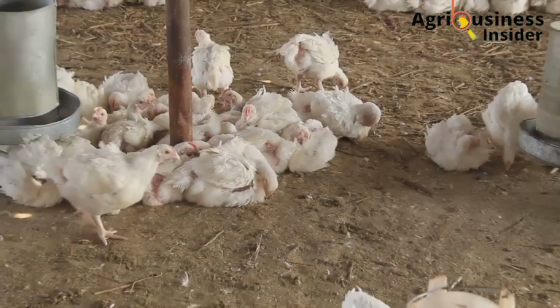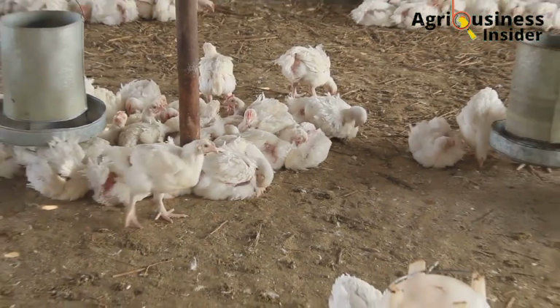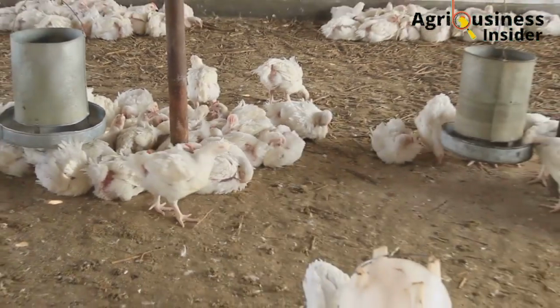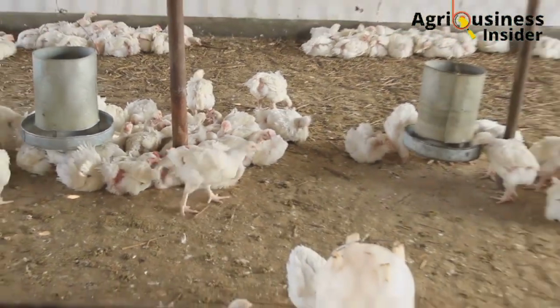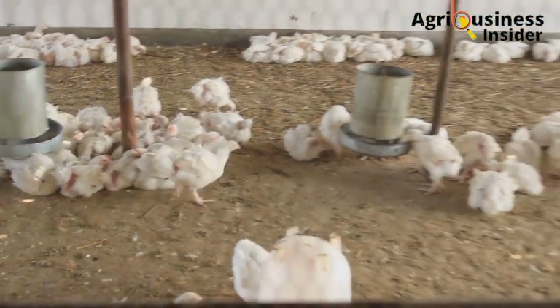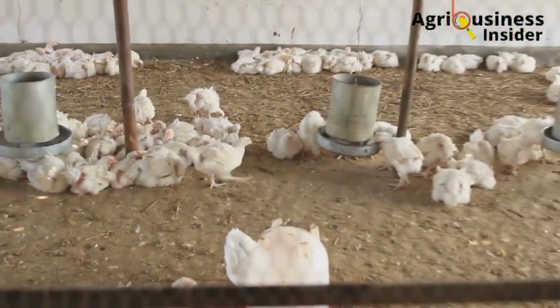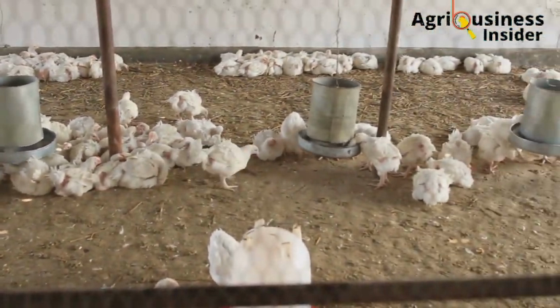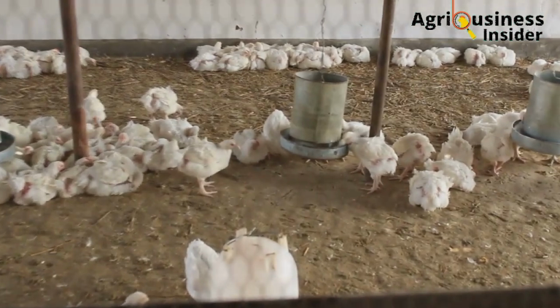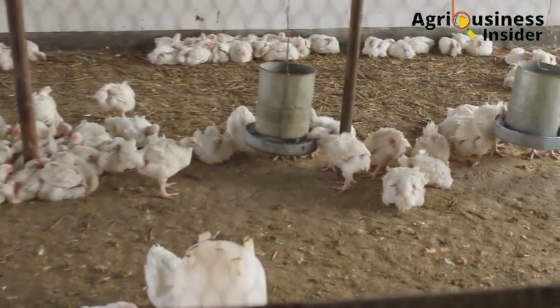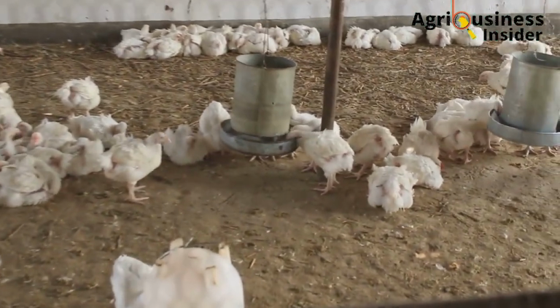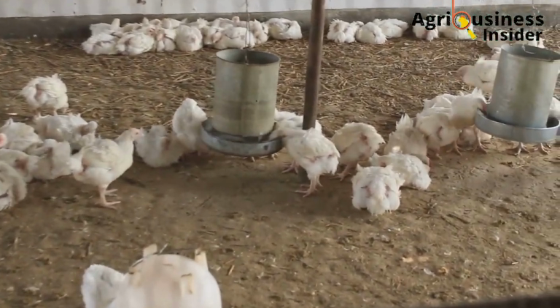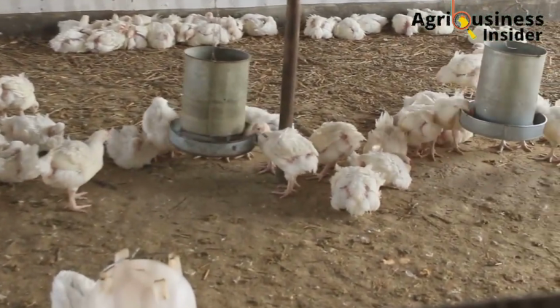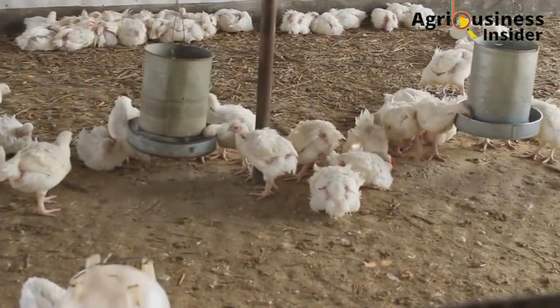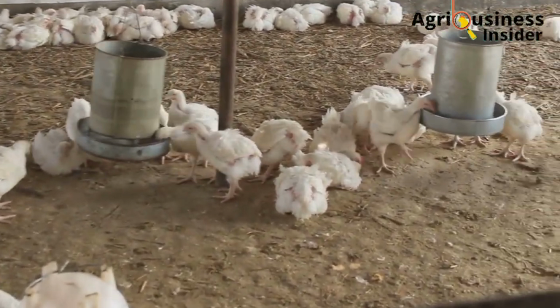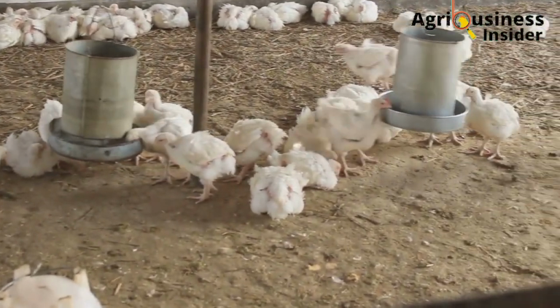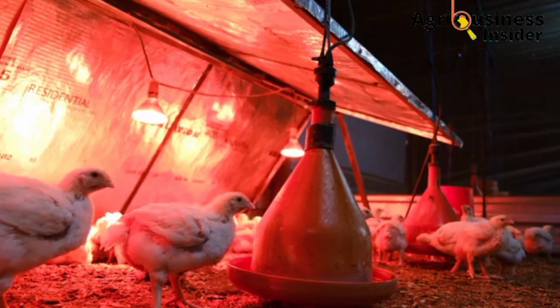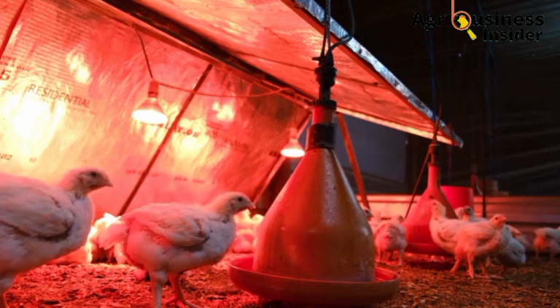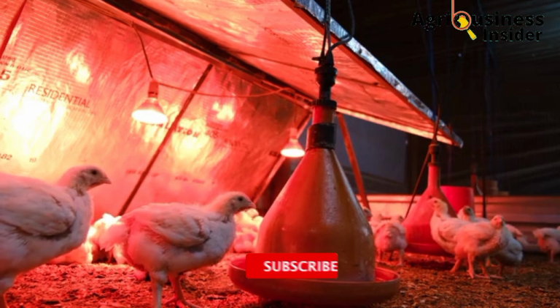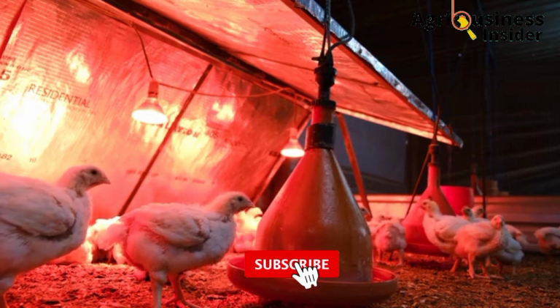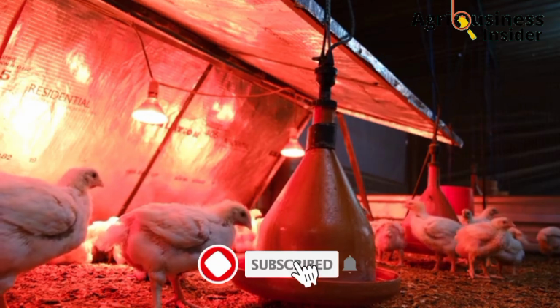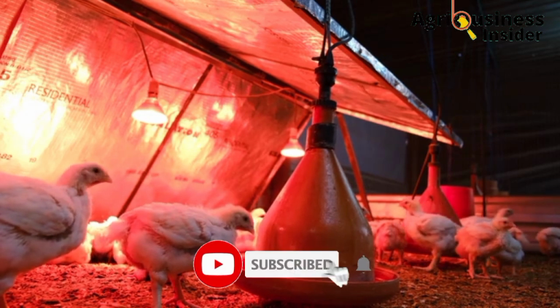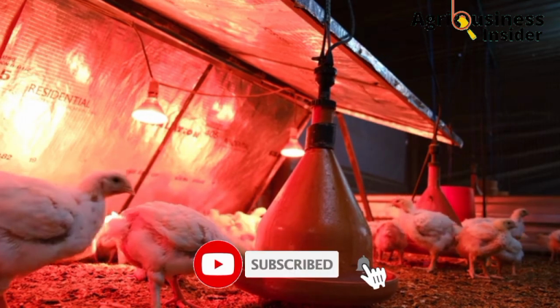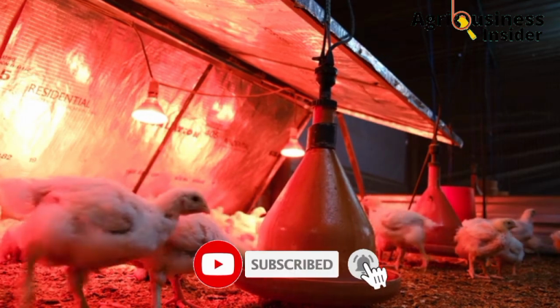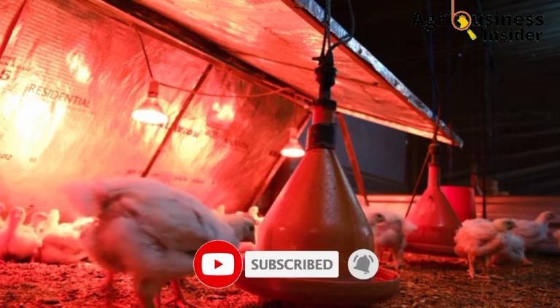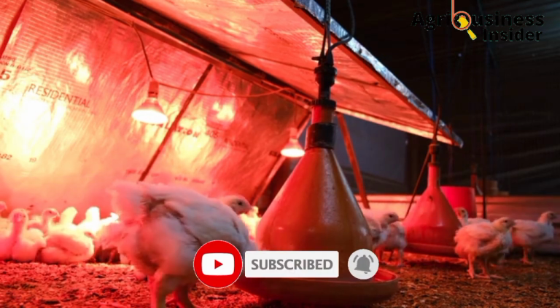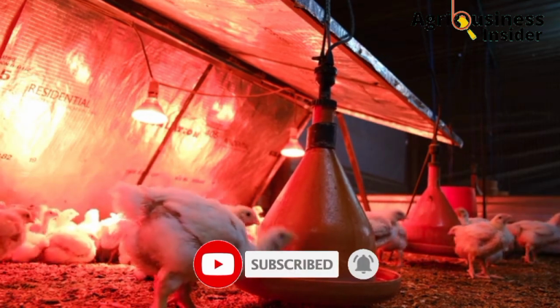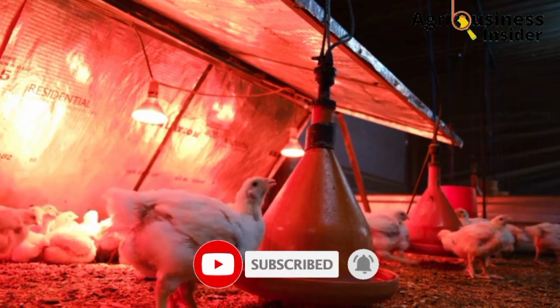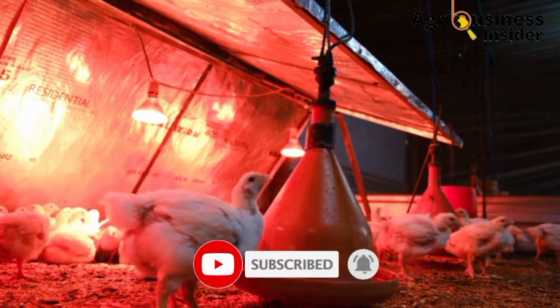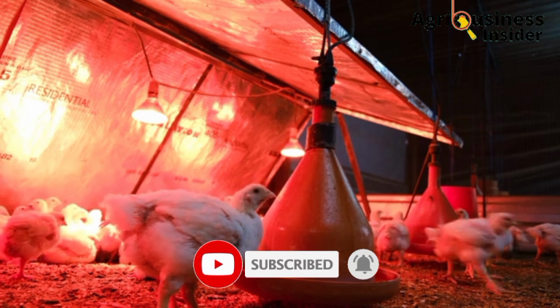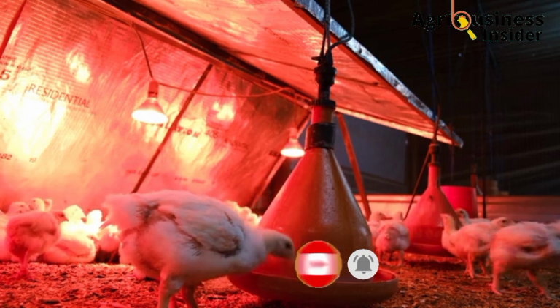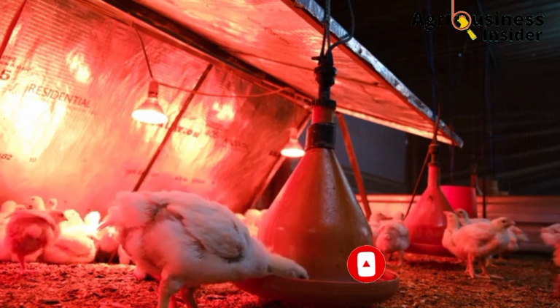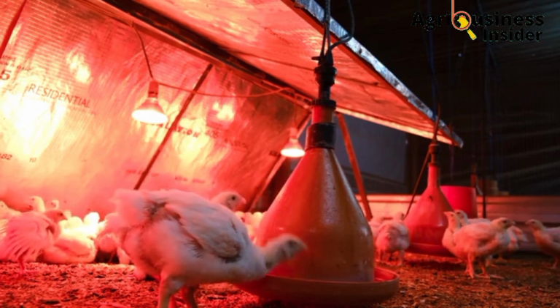The dosage that you are going to administer is 80 milliliters per liter of drinking water — that is 80 ml of the hibiscus flower extract into each liter of the broiler drinking water.